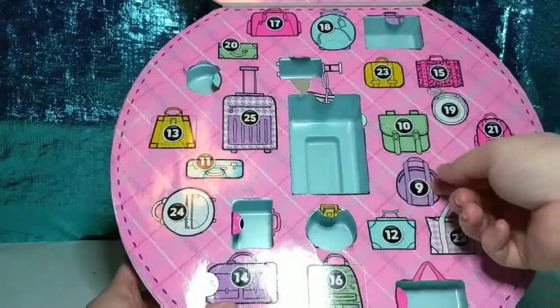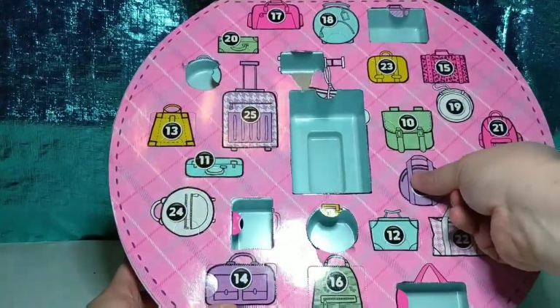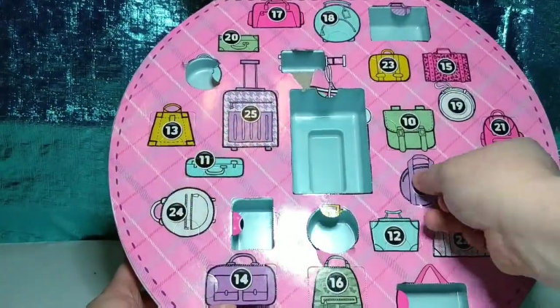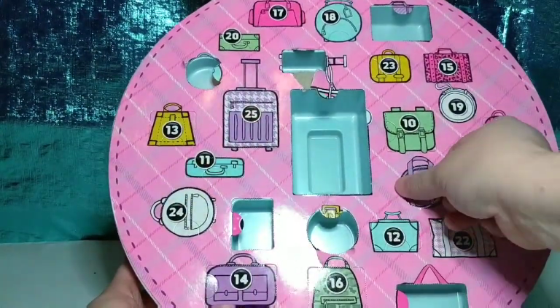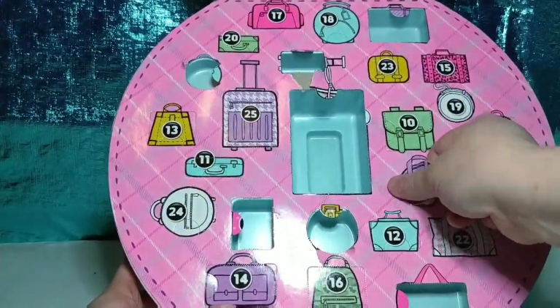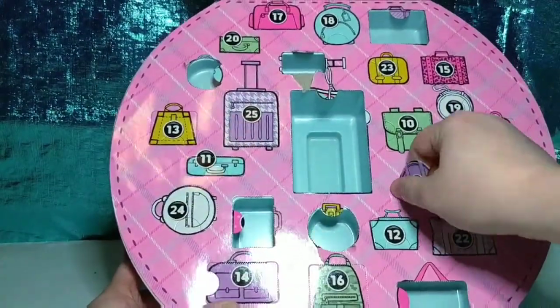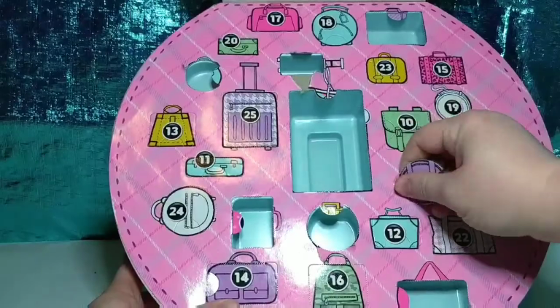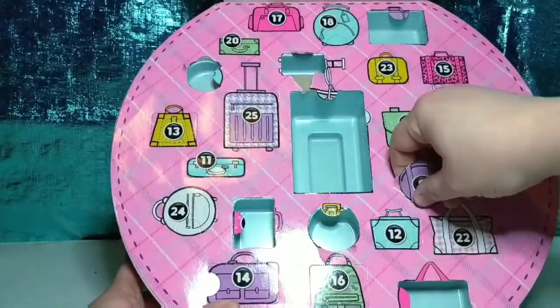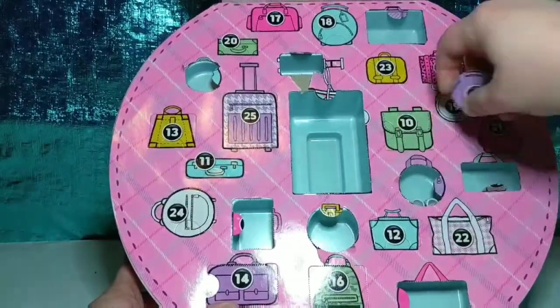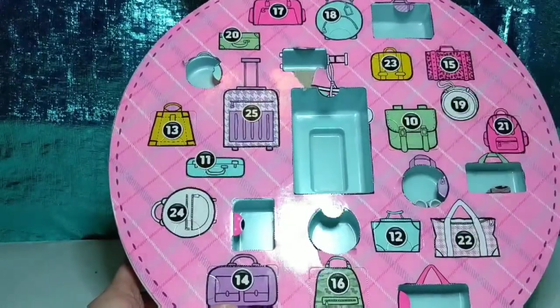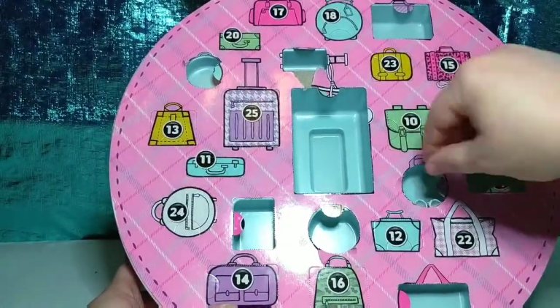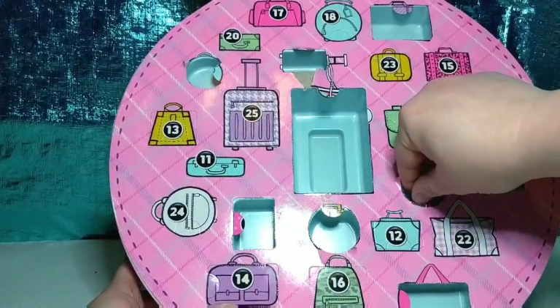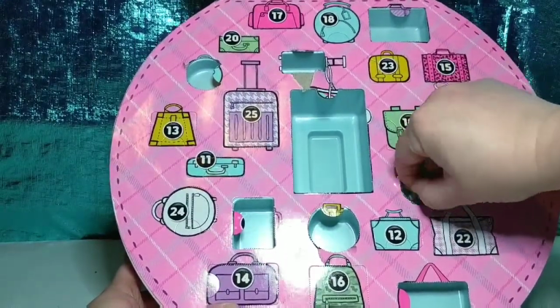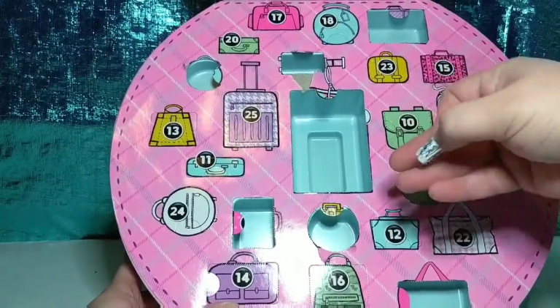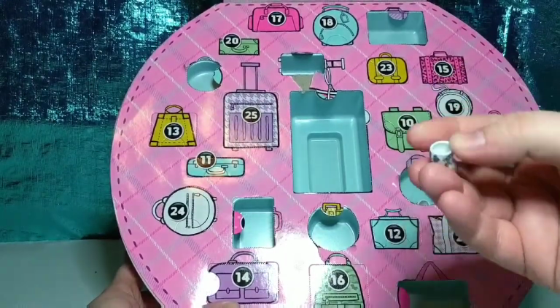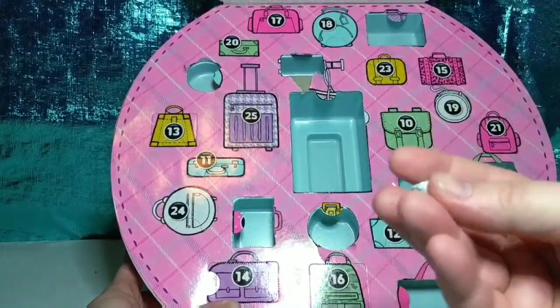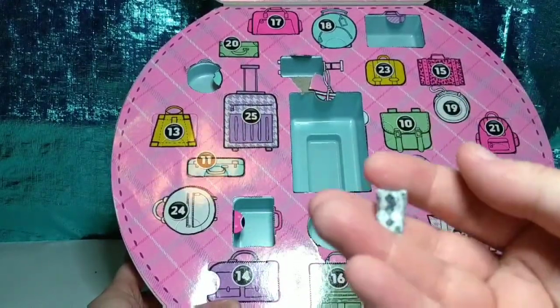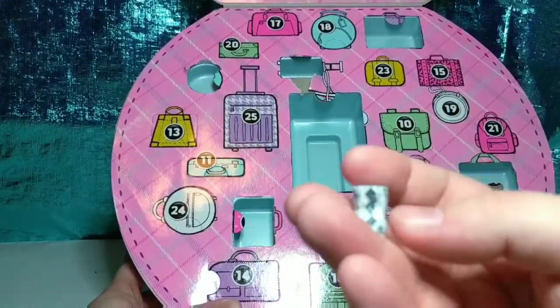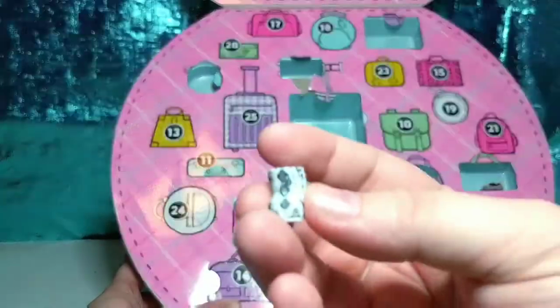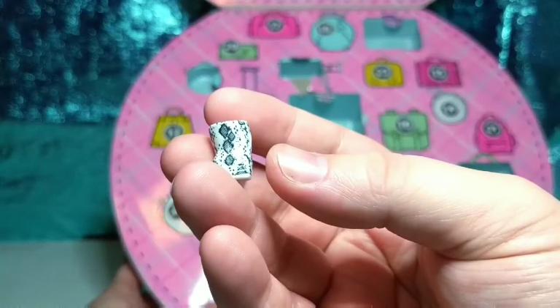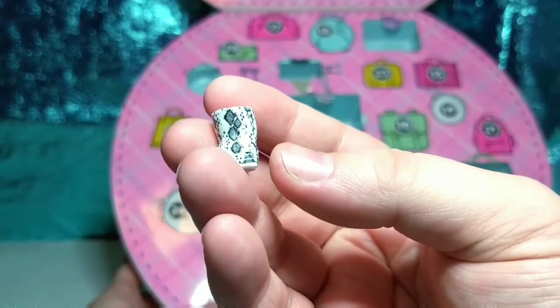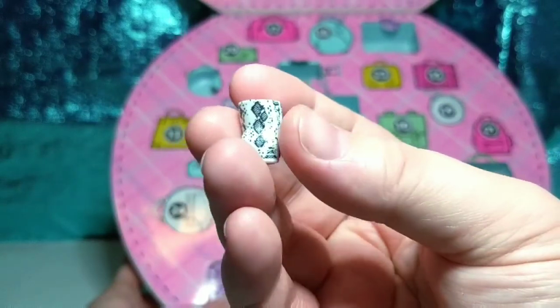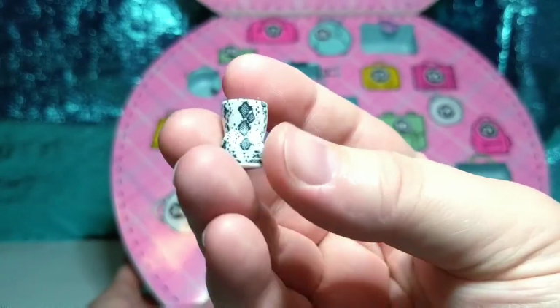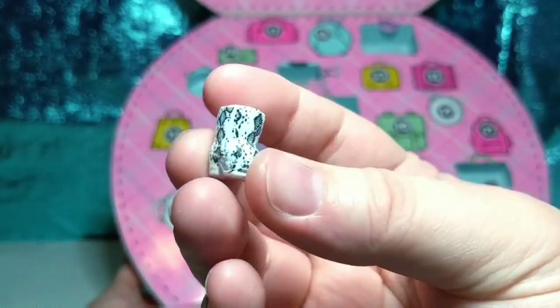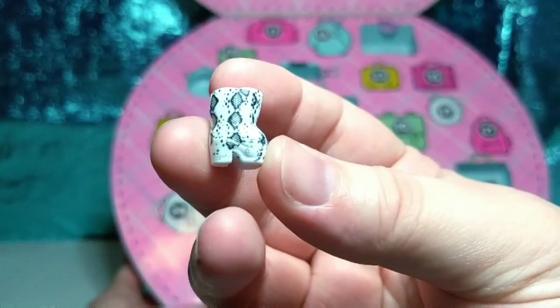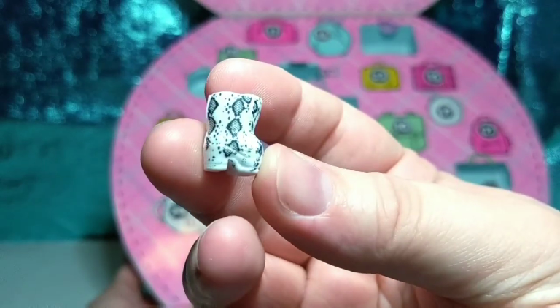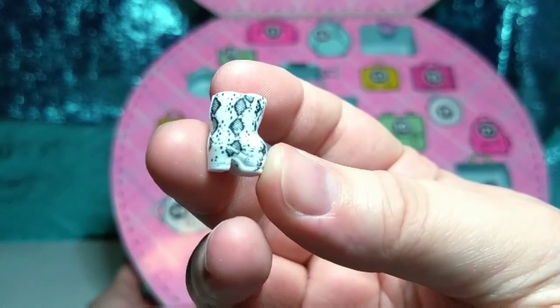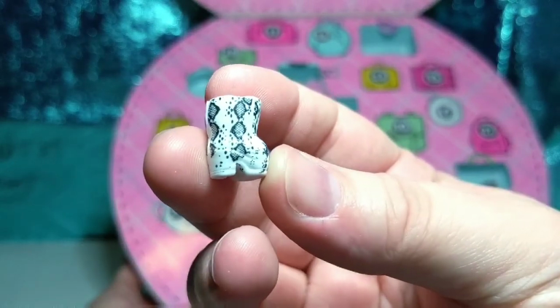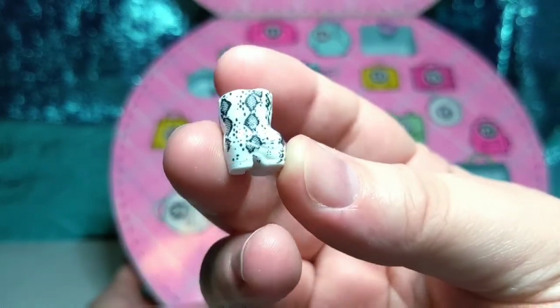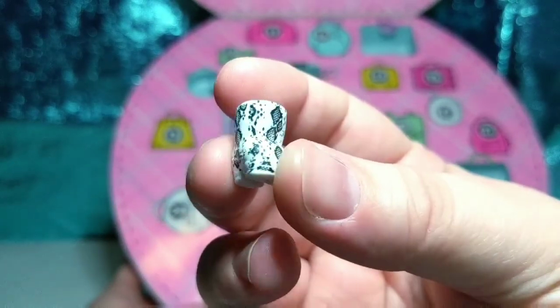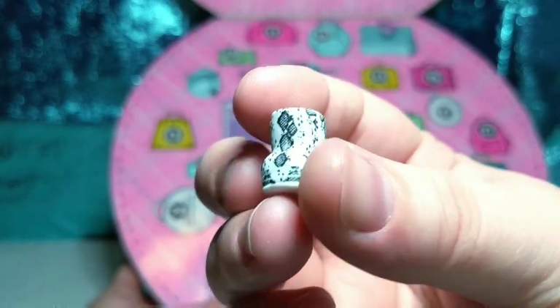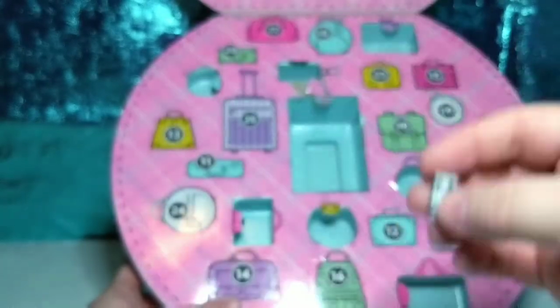Number nine. Look at these boots — they're like snakeskin boots. Those are so cute.